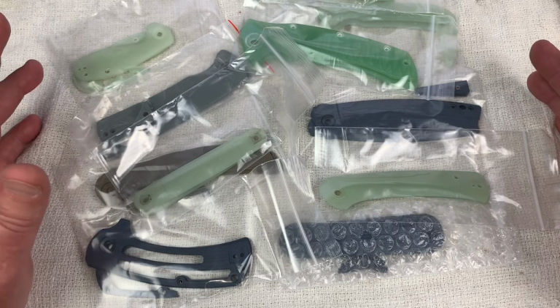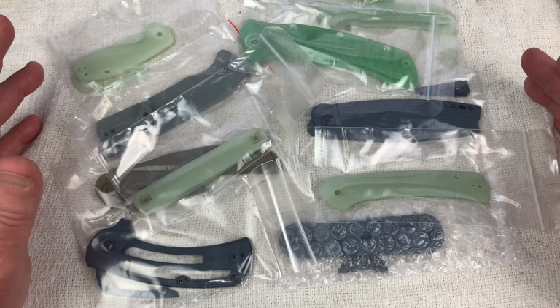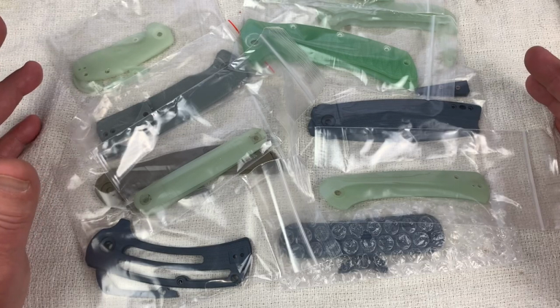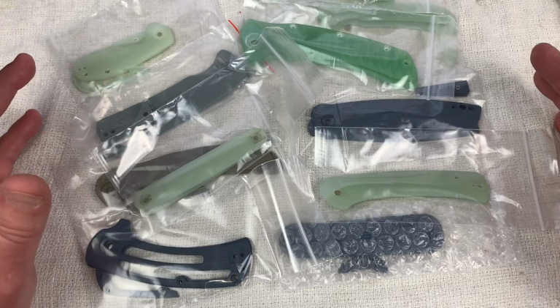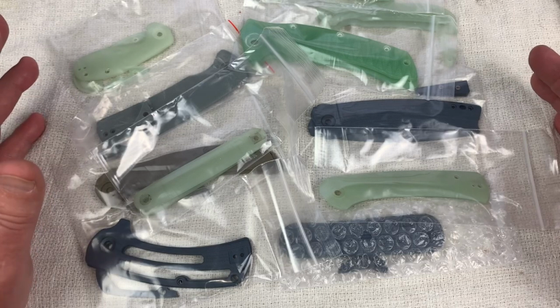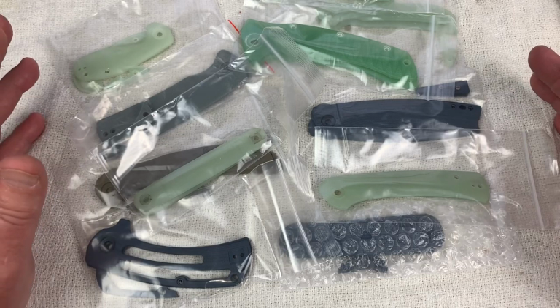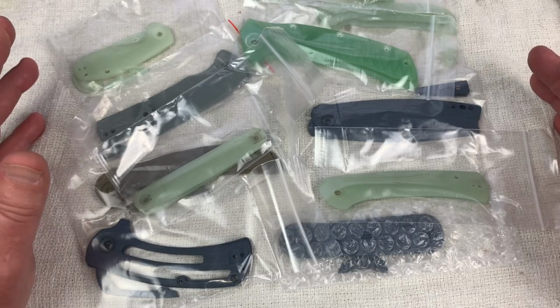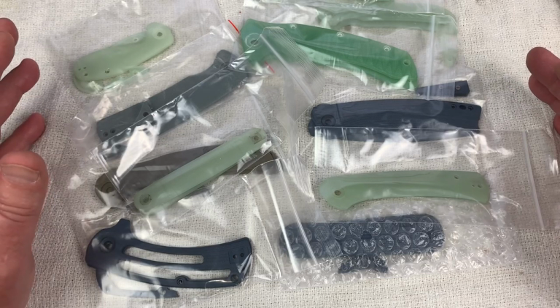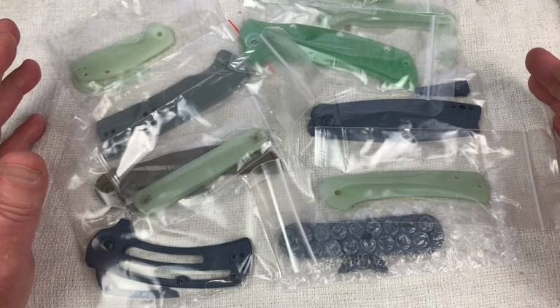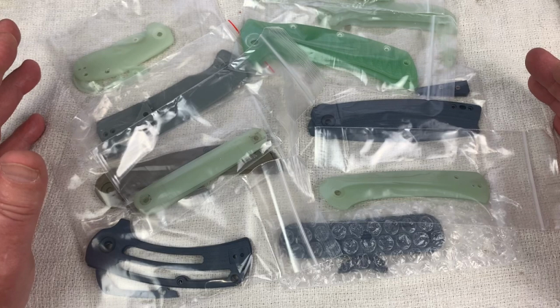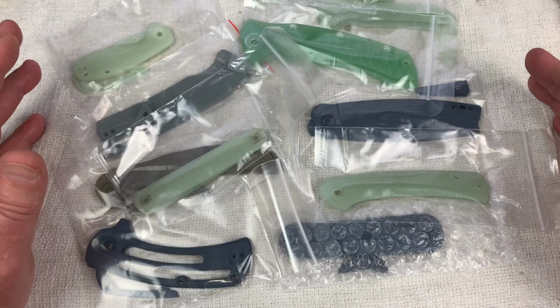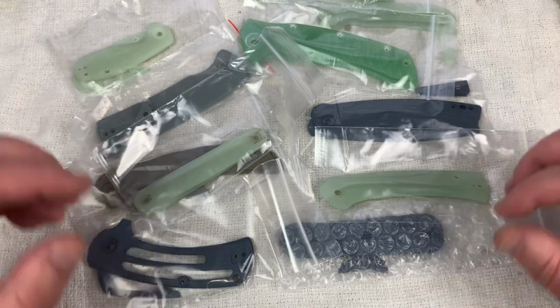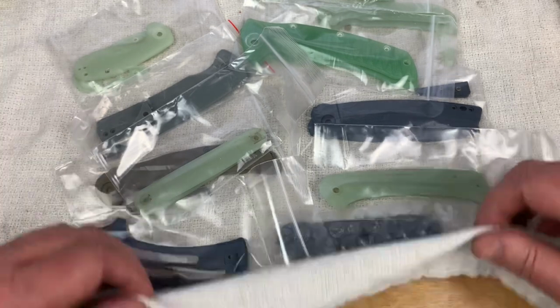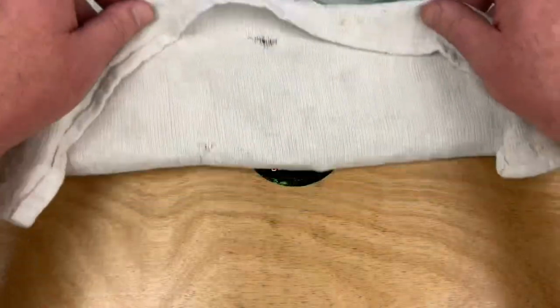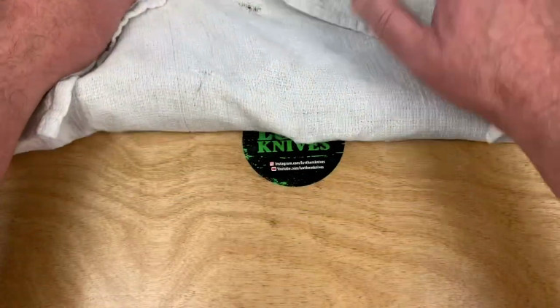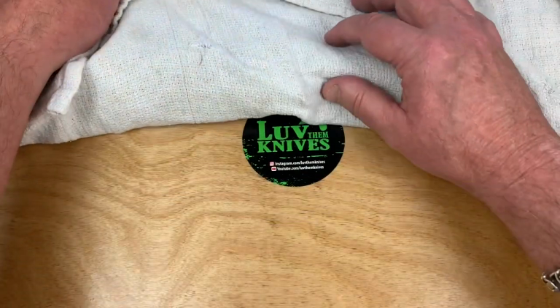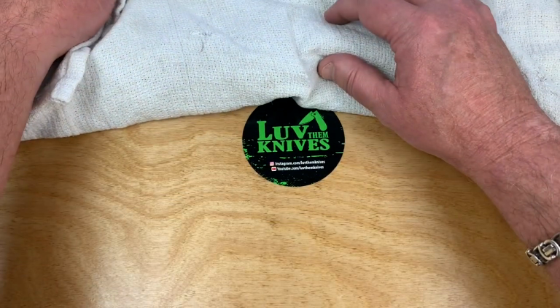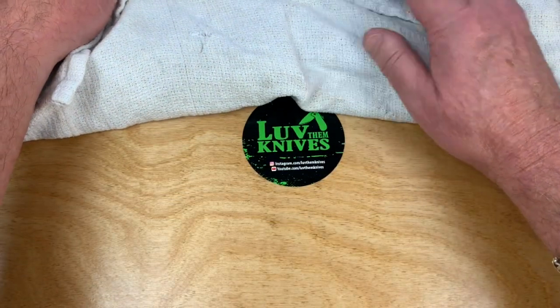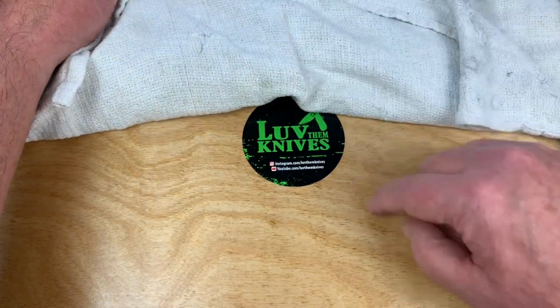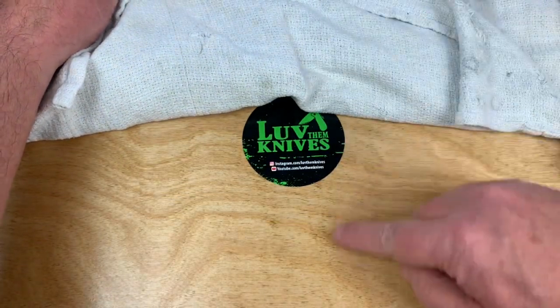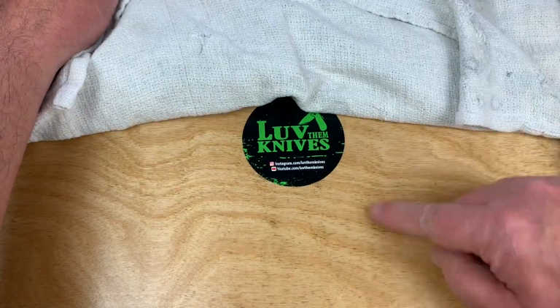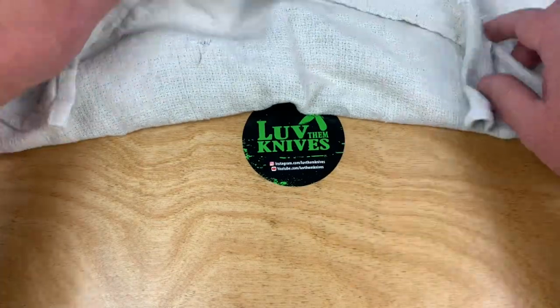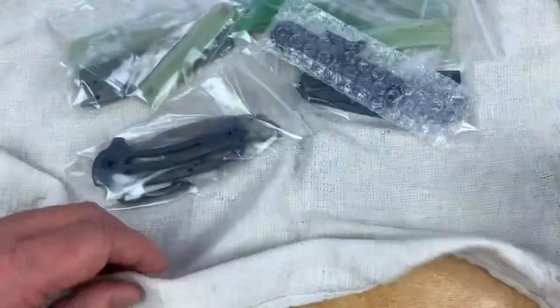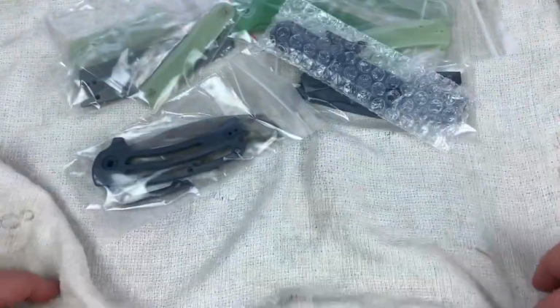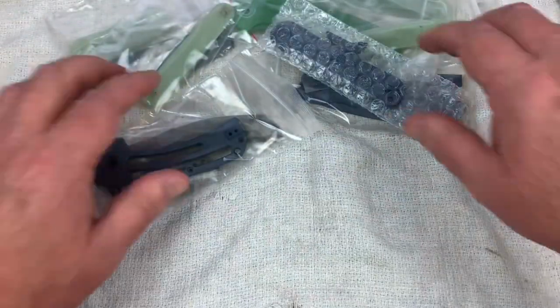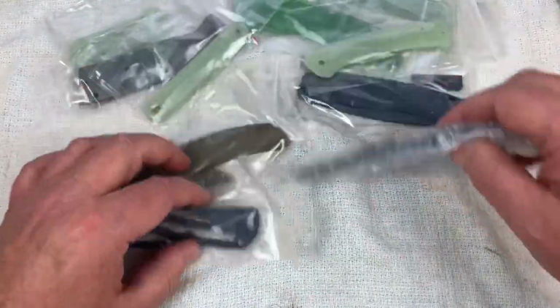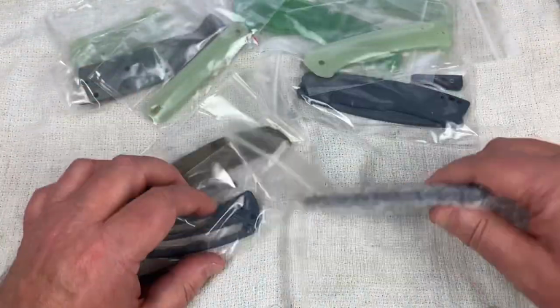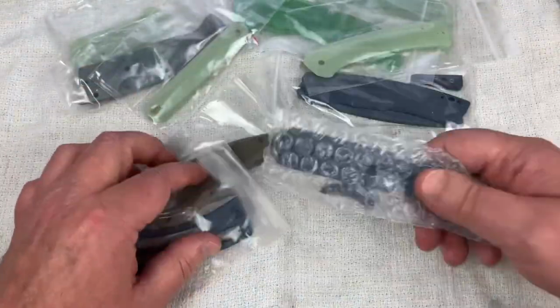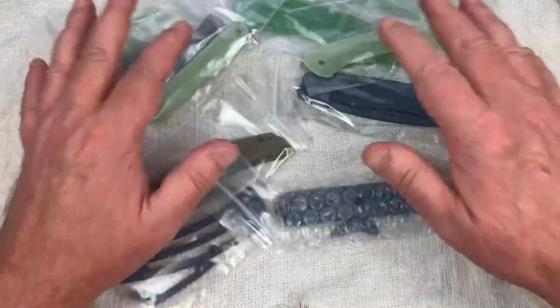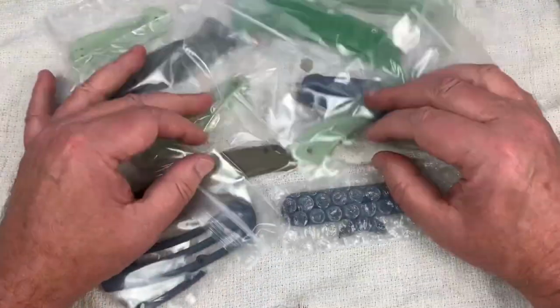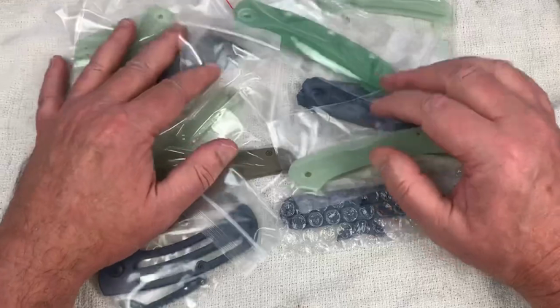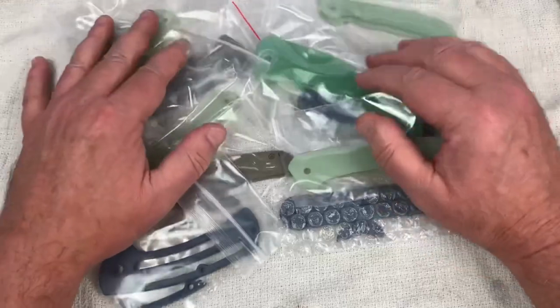Welcome to the dyeing video — and I think I'm dying on camera already. This is the Love Them Knives channel, by the way. You like this birch? That's a nice background, isn't it? Okay, so we're going to dye some knives.